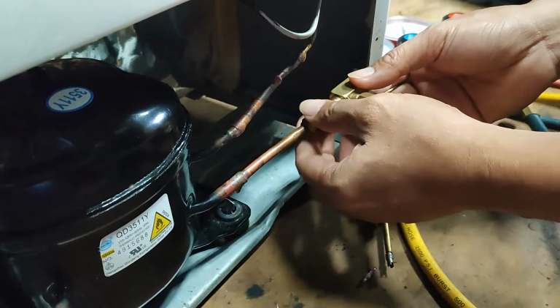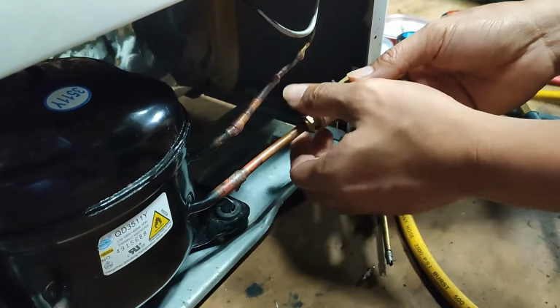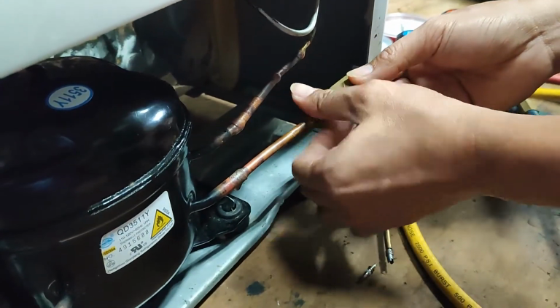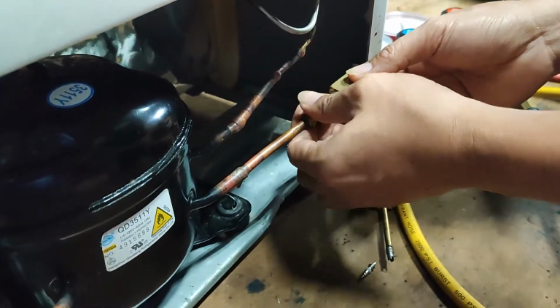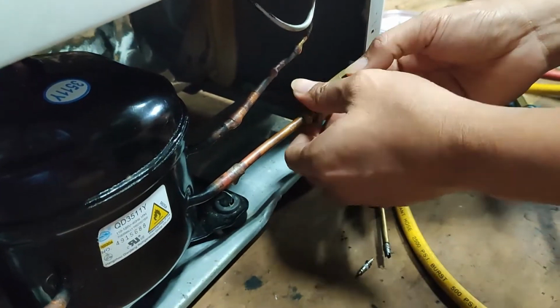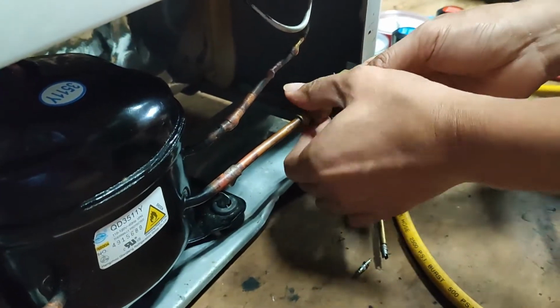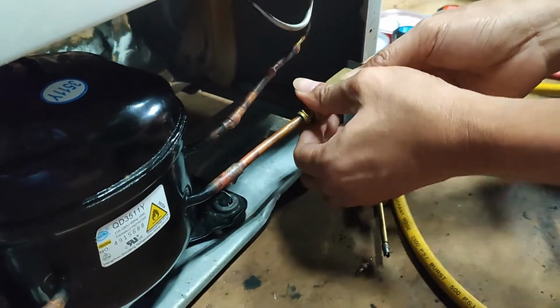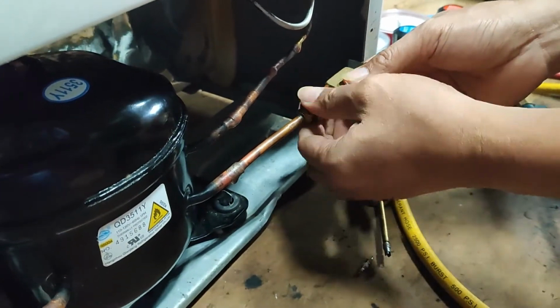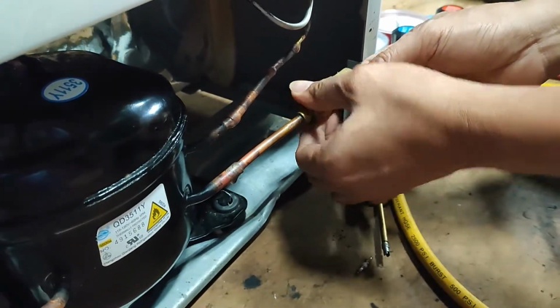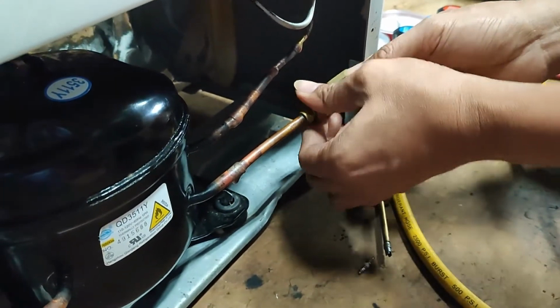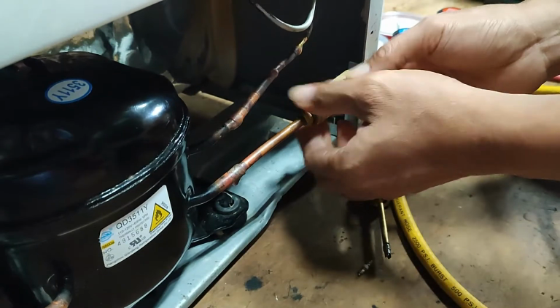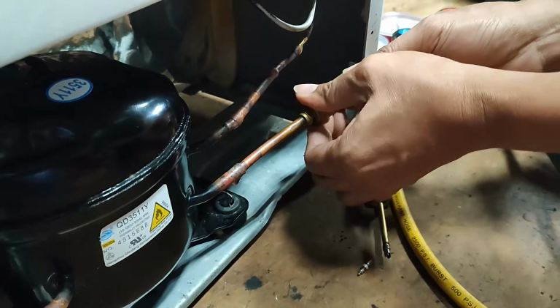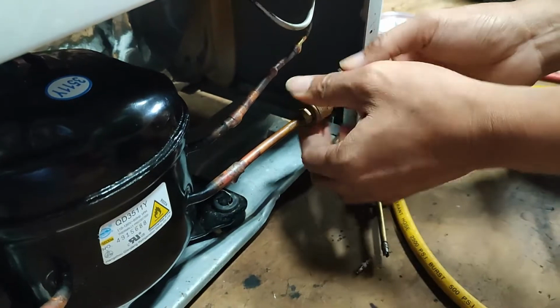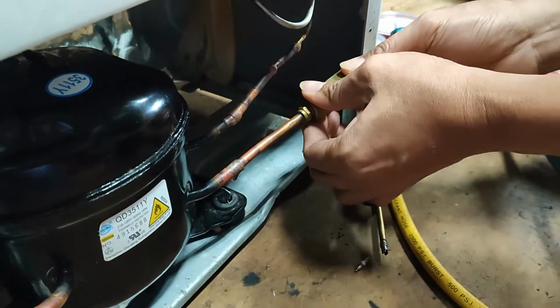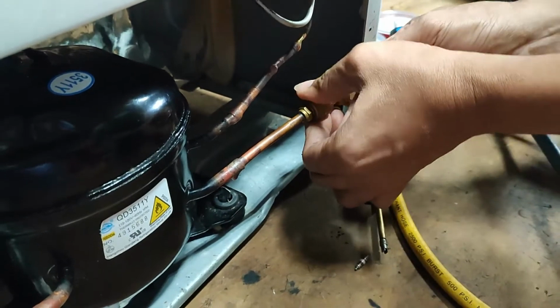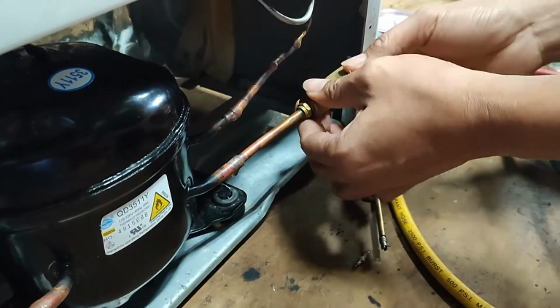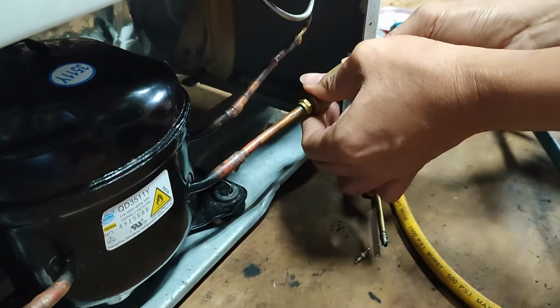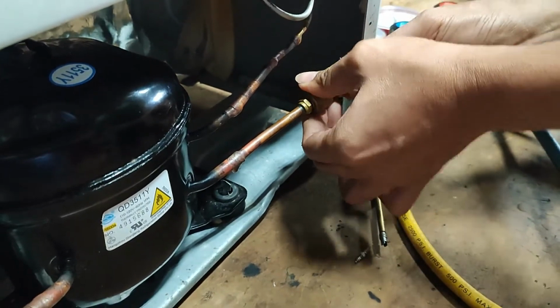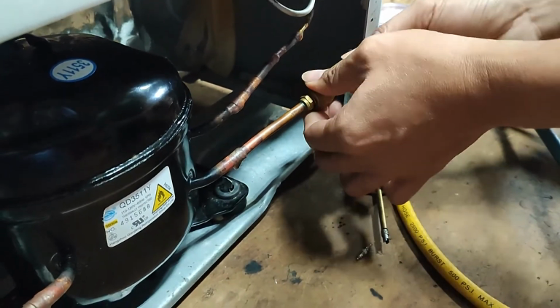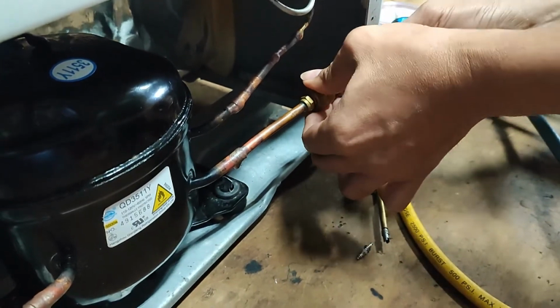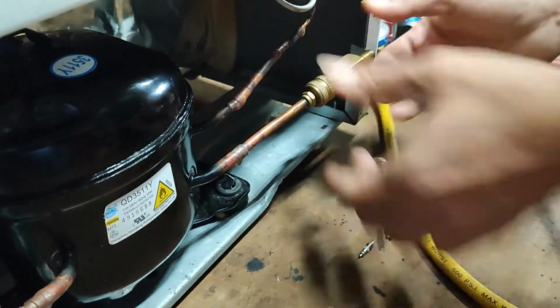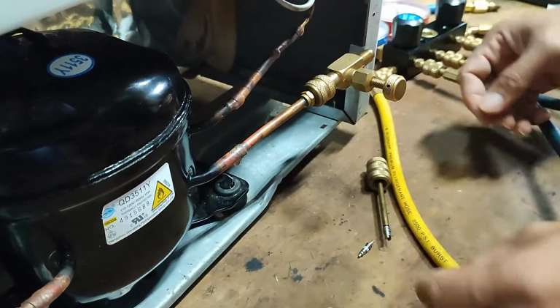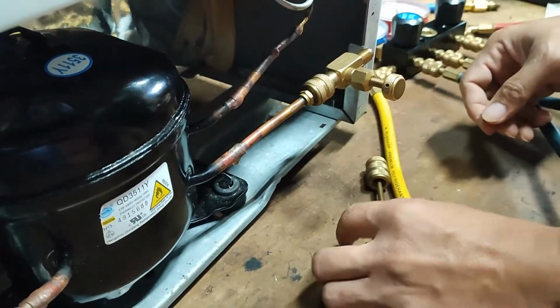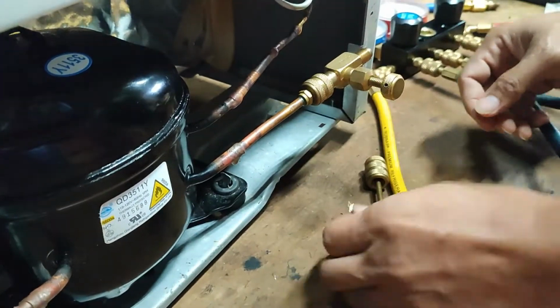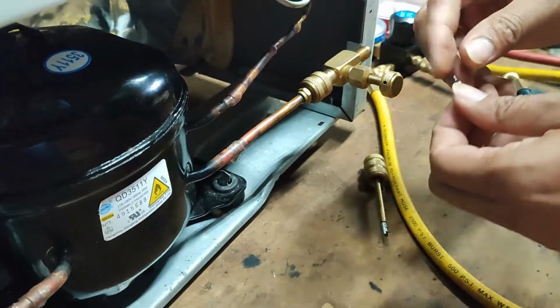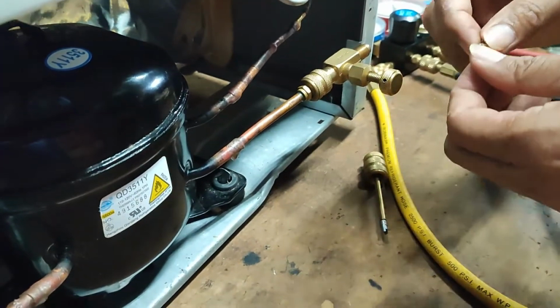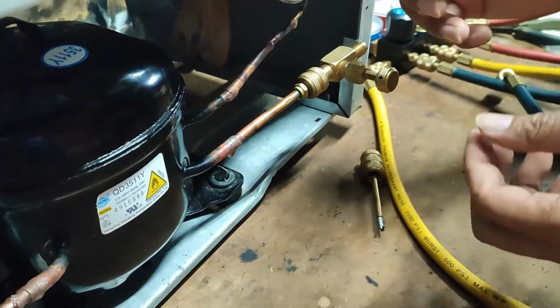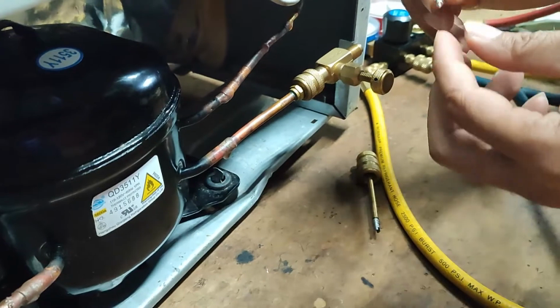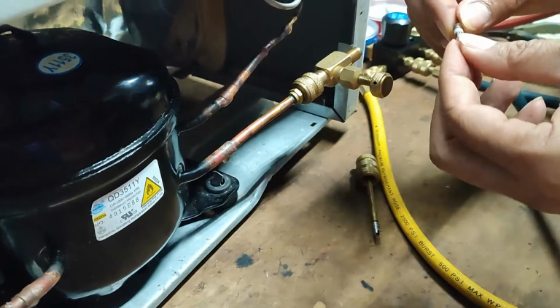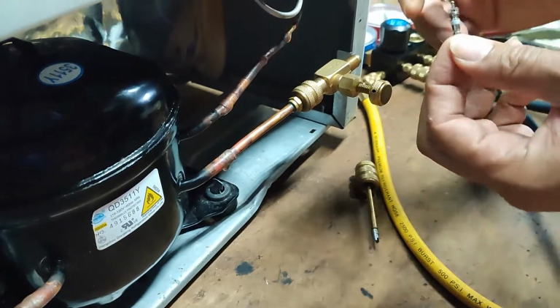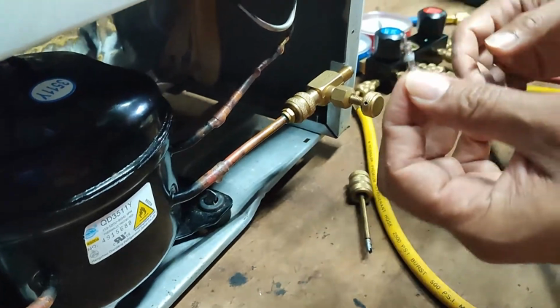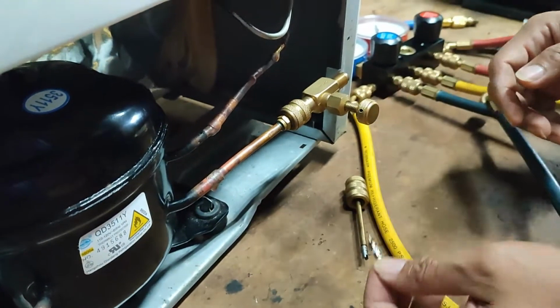First, we need to connect our valve core remover into the charging valve. Ensure the connection is tight and the valve core is already removed.